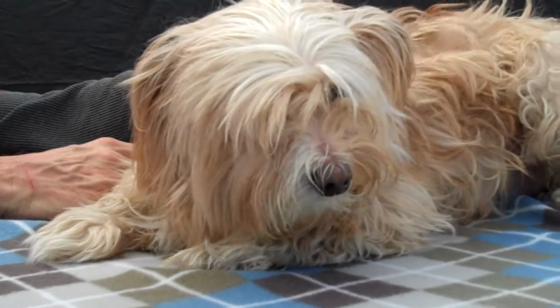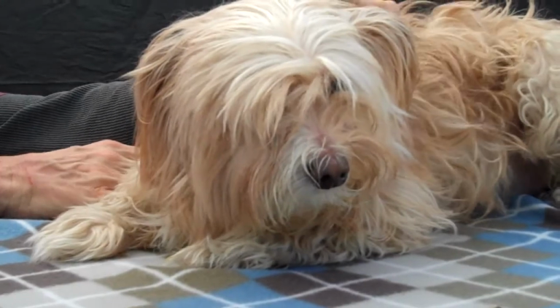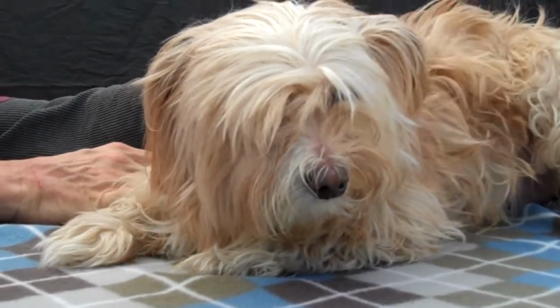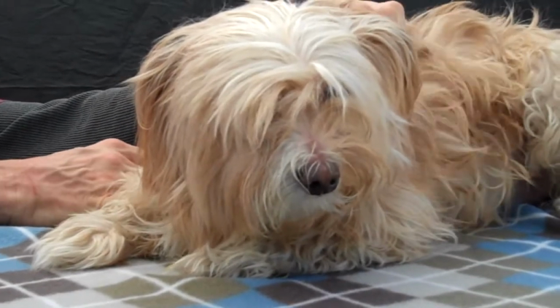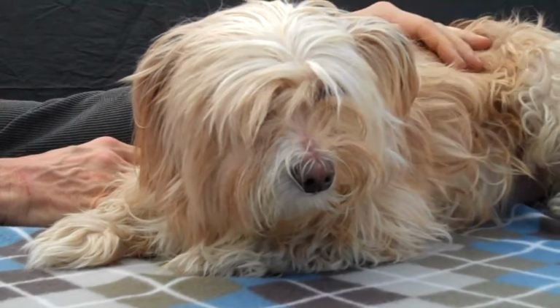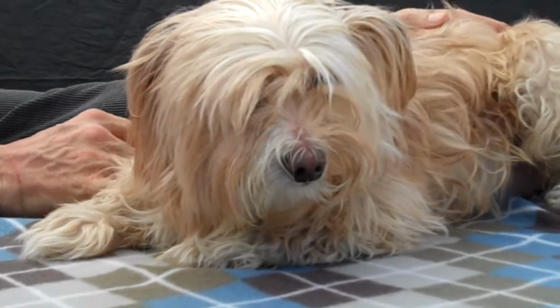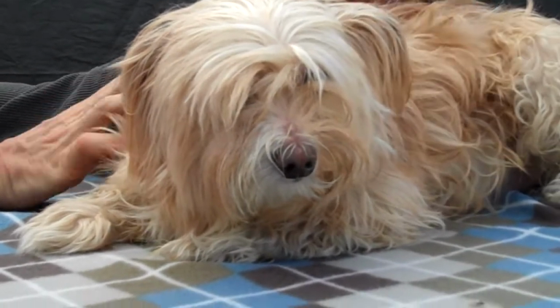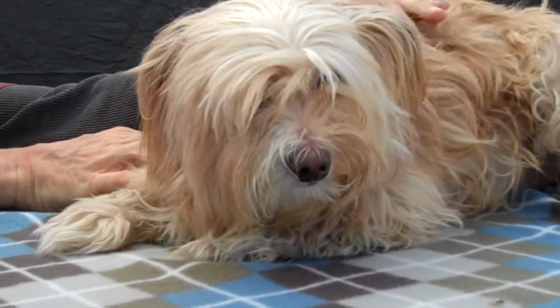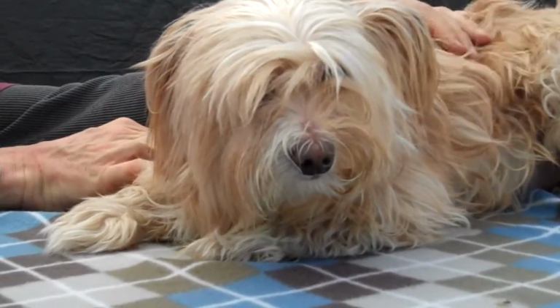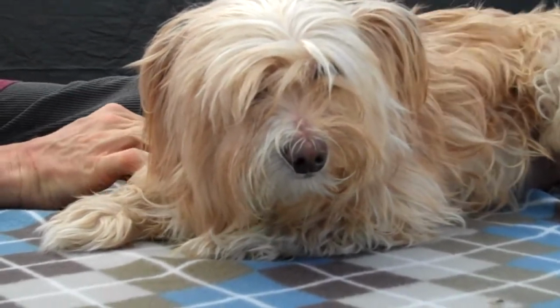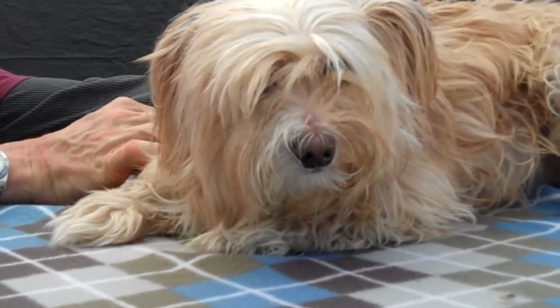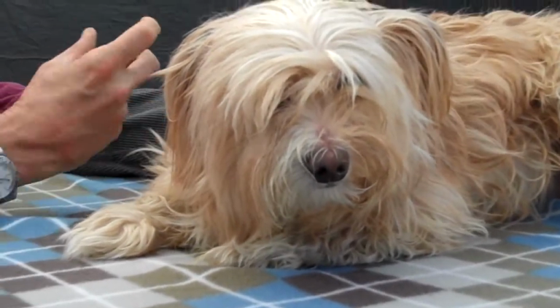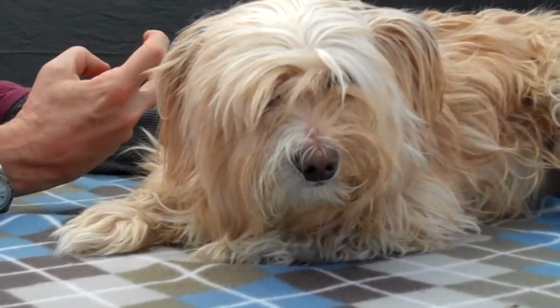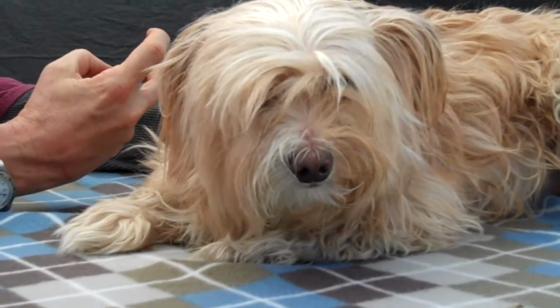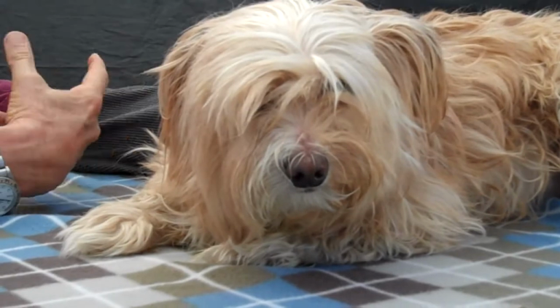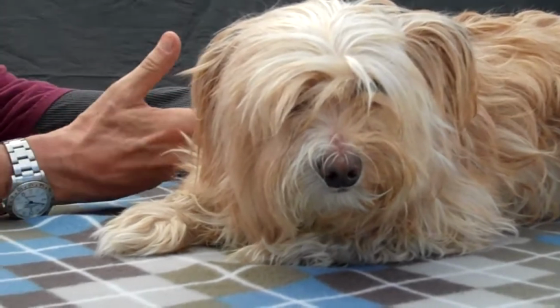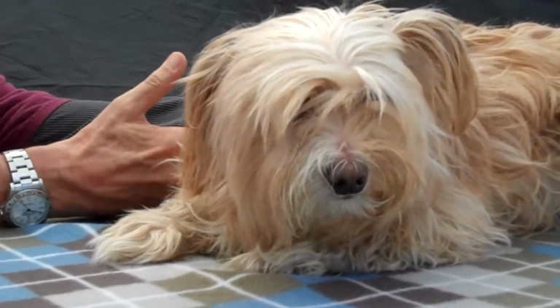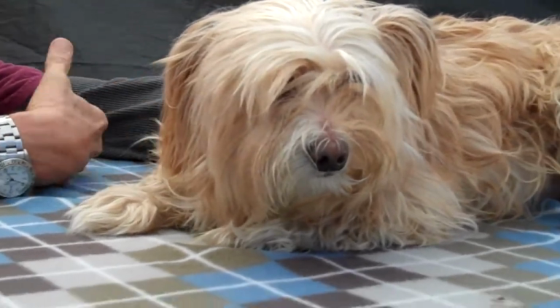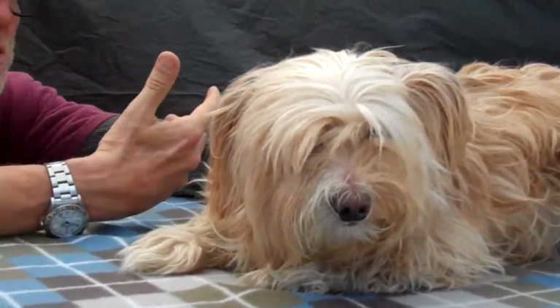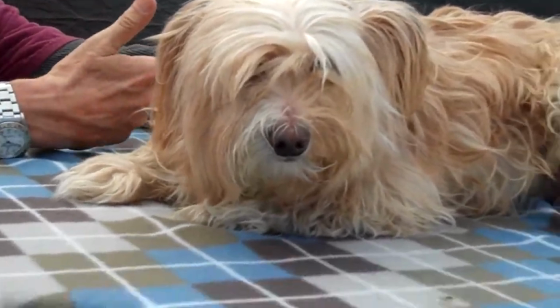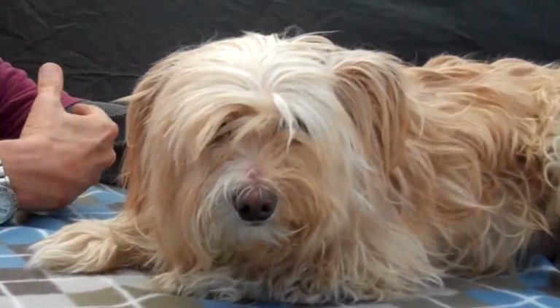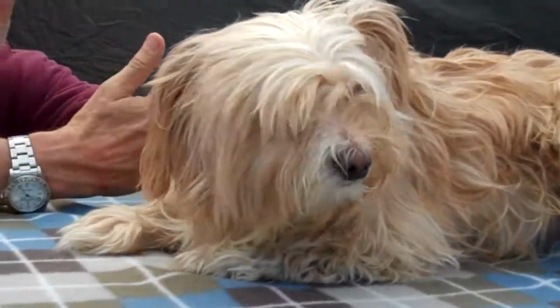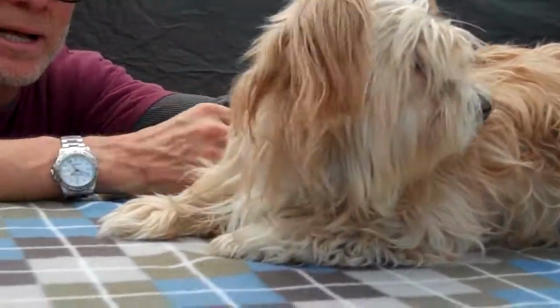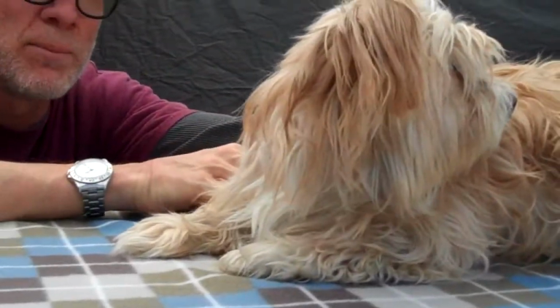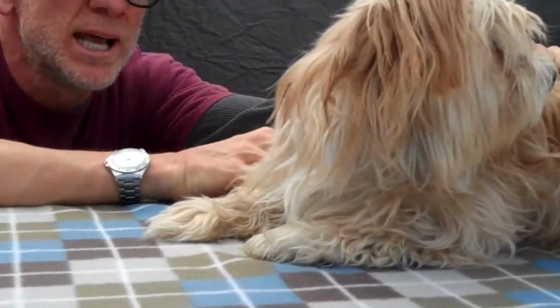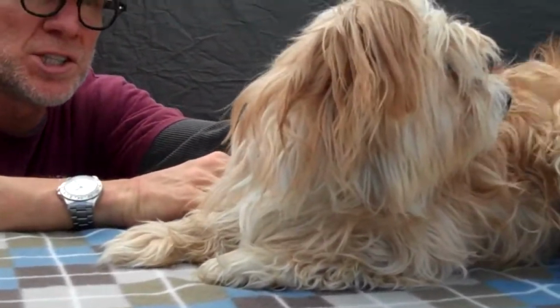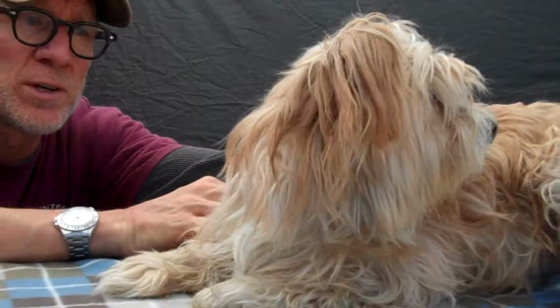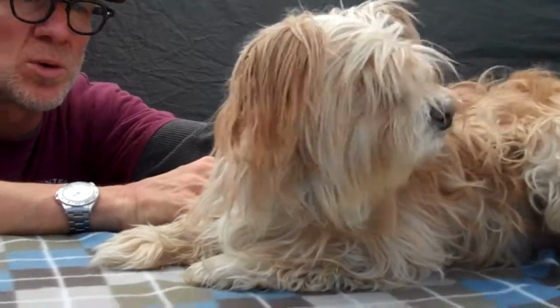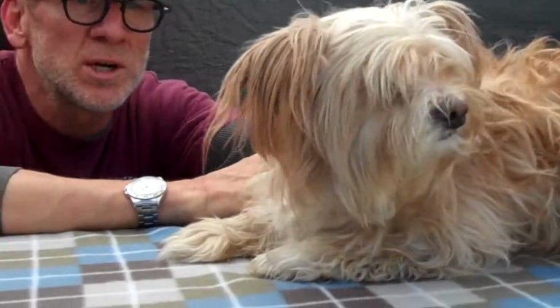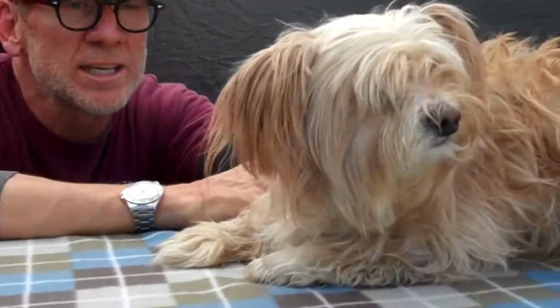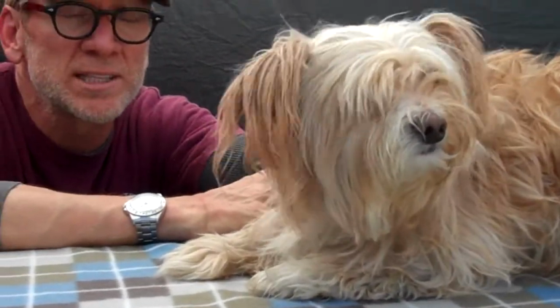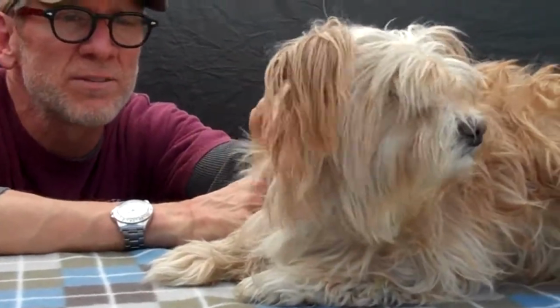We're going to do our best to get her home. As you see, she's kind of in her cowering position, but I know it's in there. I spent 30 minutes with her in the kennel — she finally came up to me and sat in my lap. She's just trying to figure out what's going on, and we need to give her a chance at life.